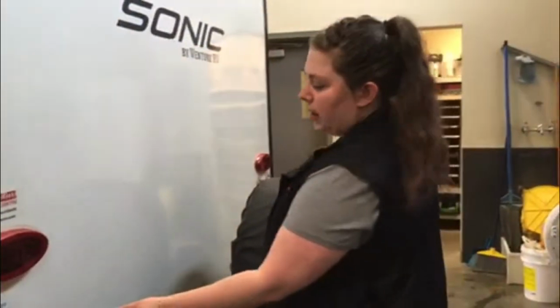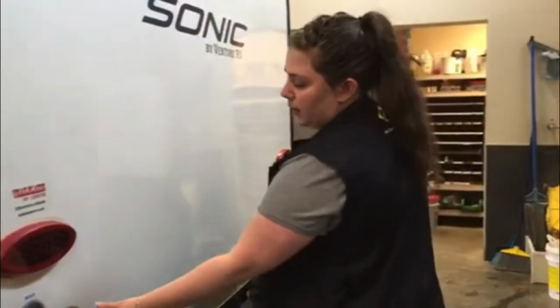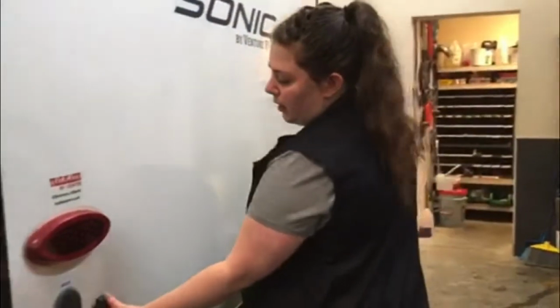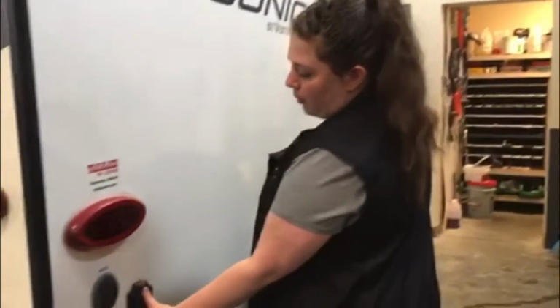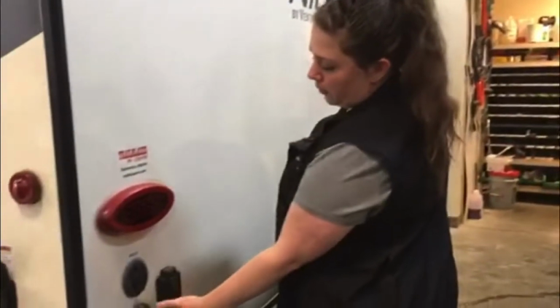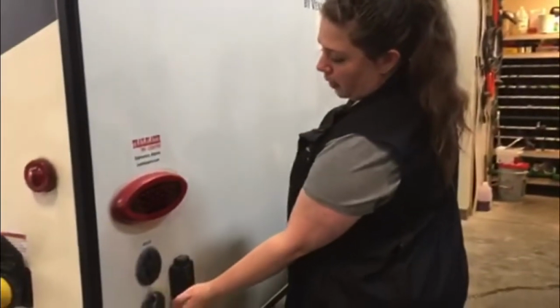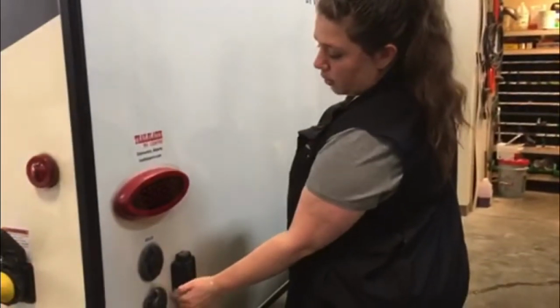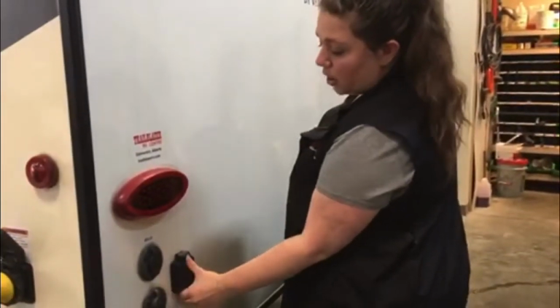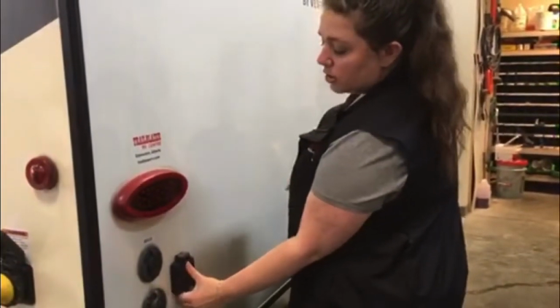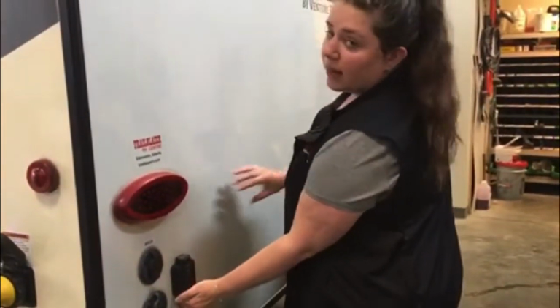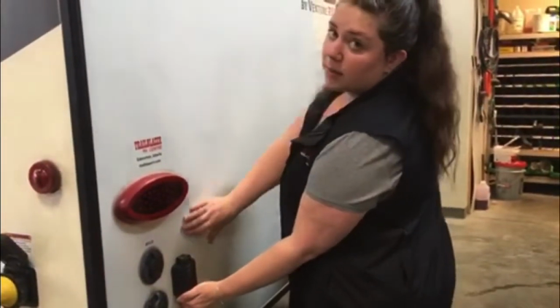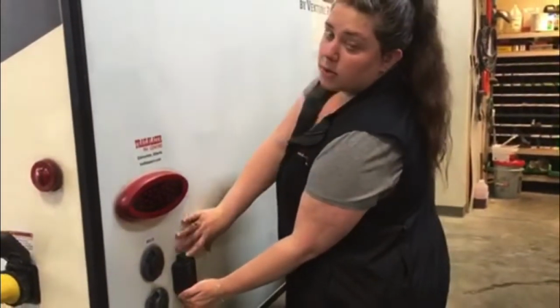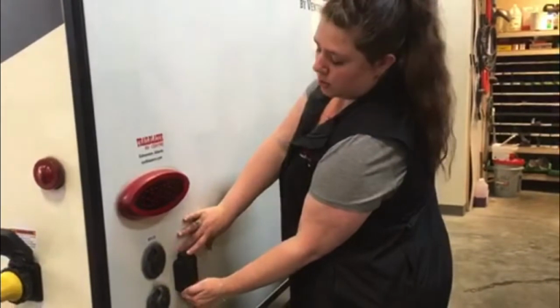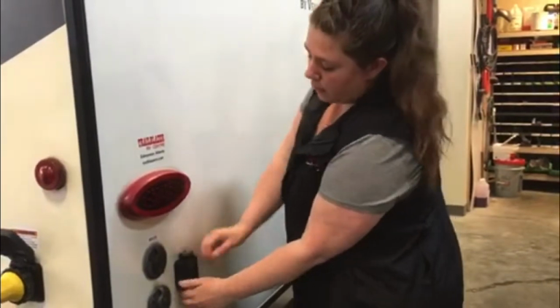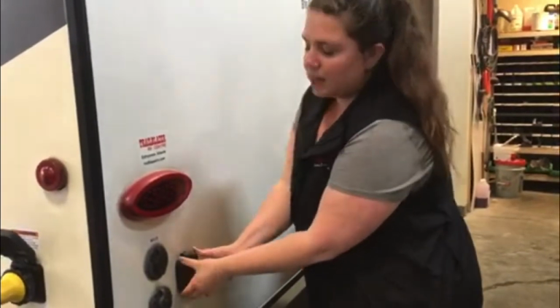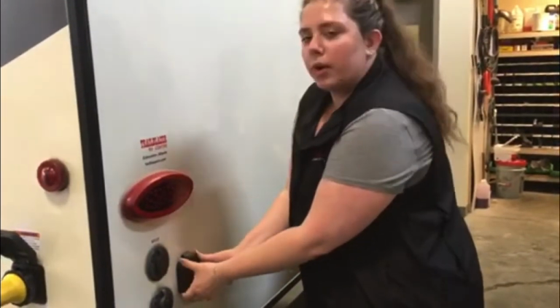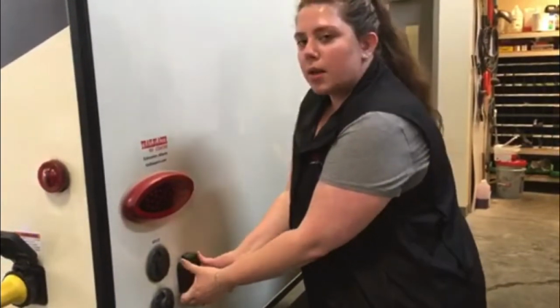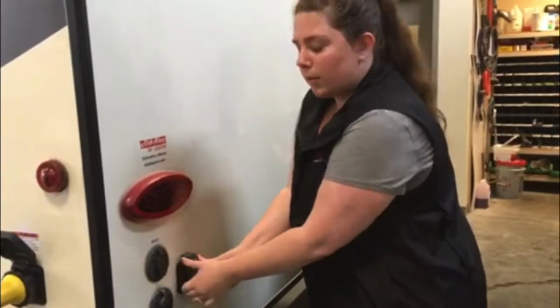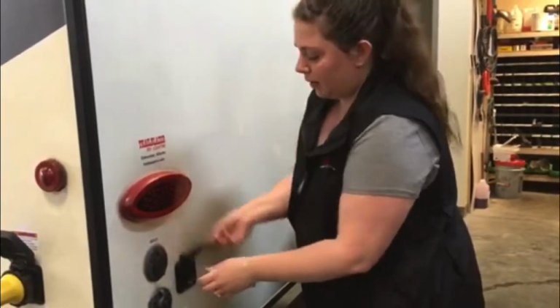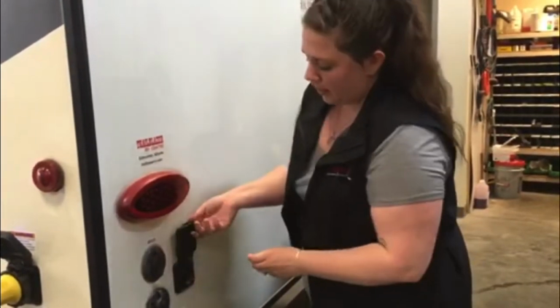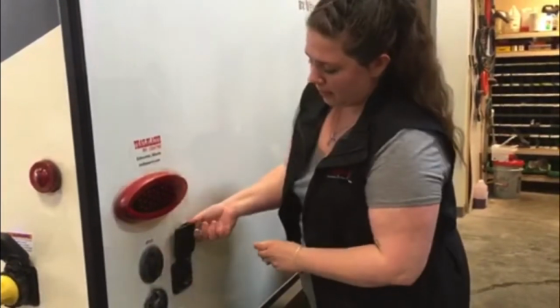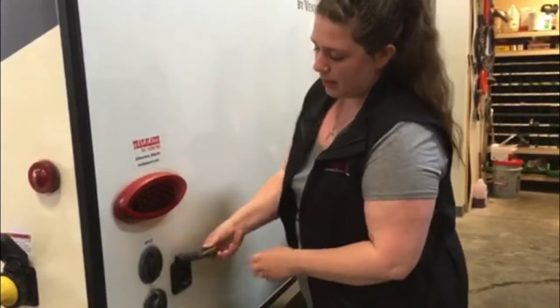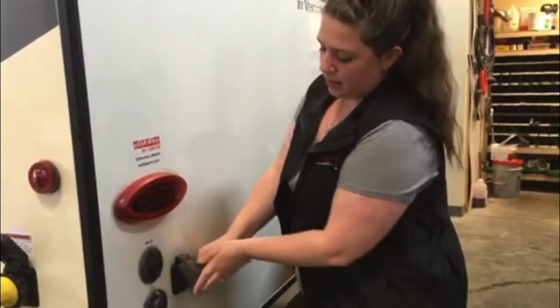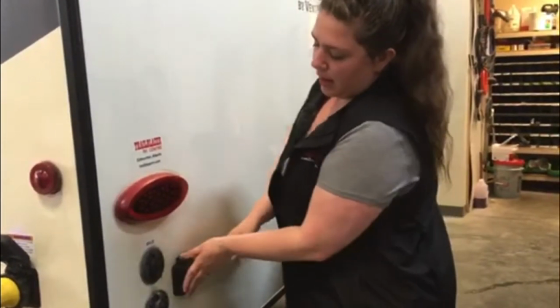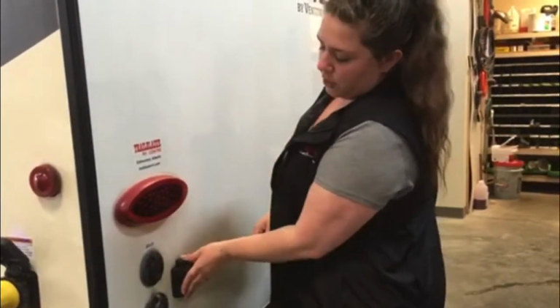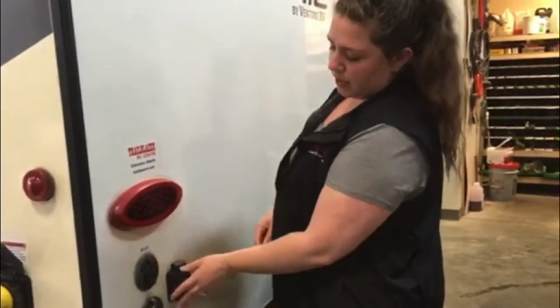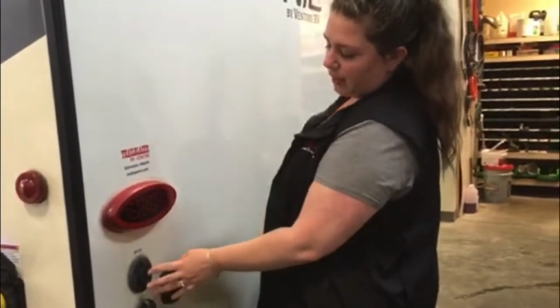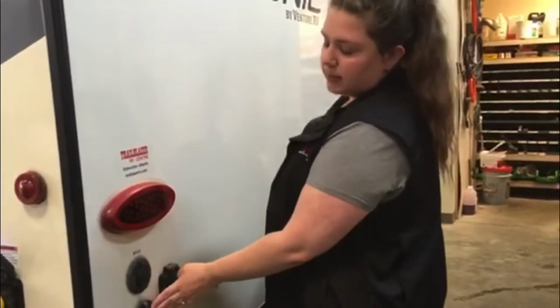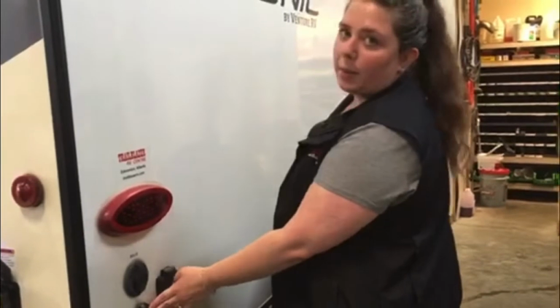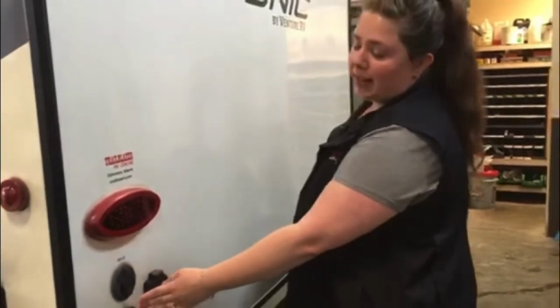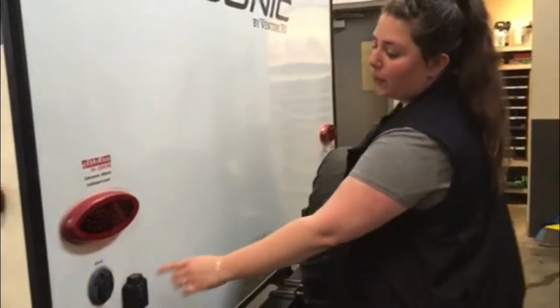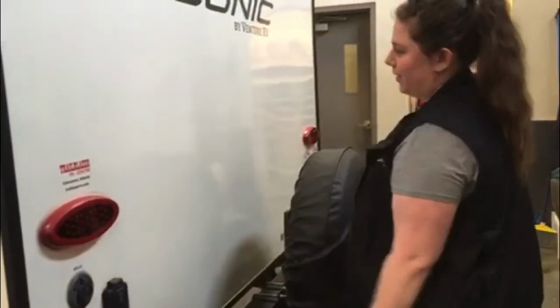Here we do have a port for solar charge, if that is something you choose to do for the unit — it's a pretty solid one. And there's also a connection if you choose to connect cable or satellite.